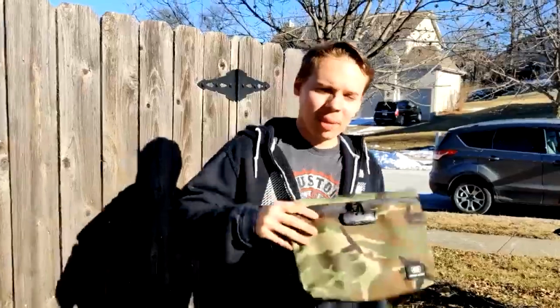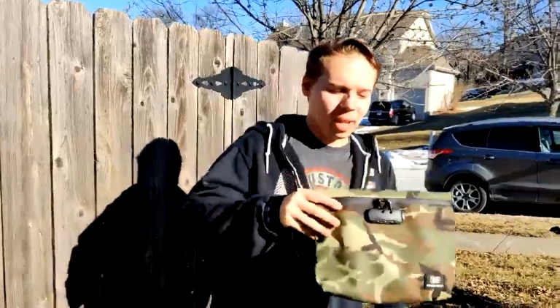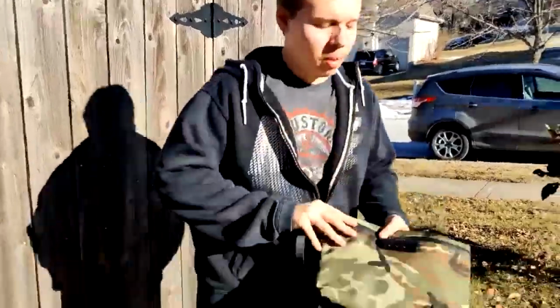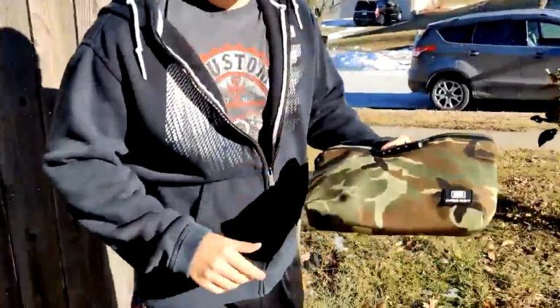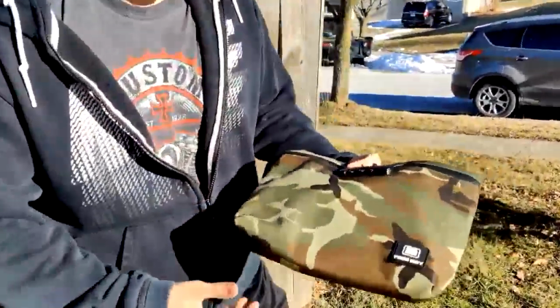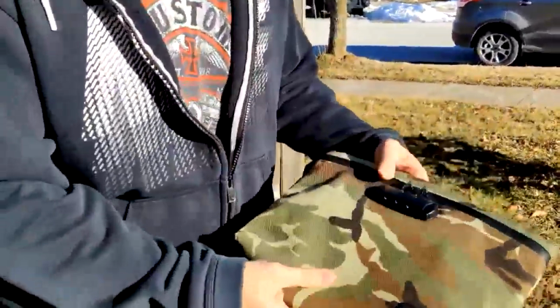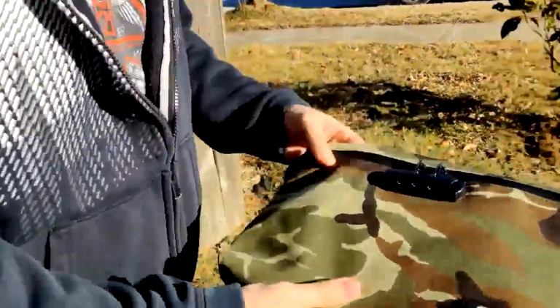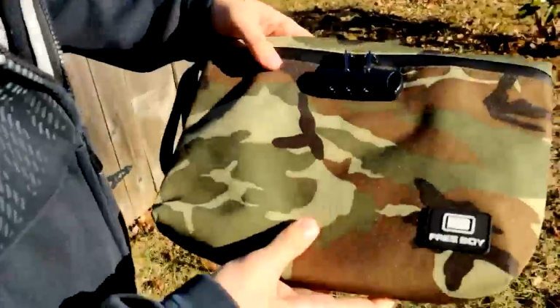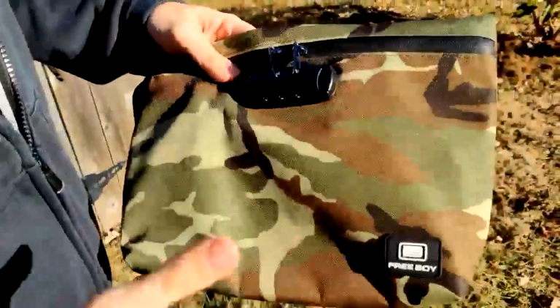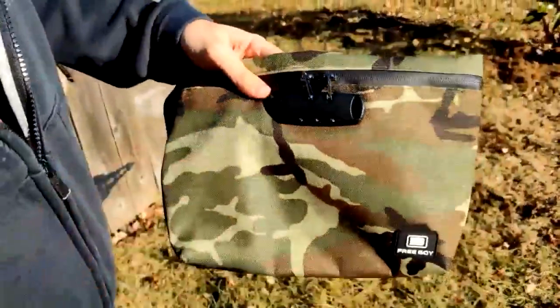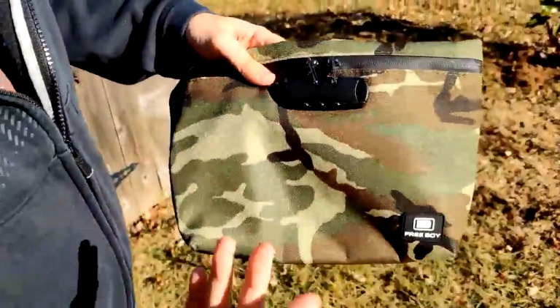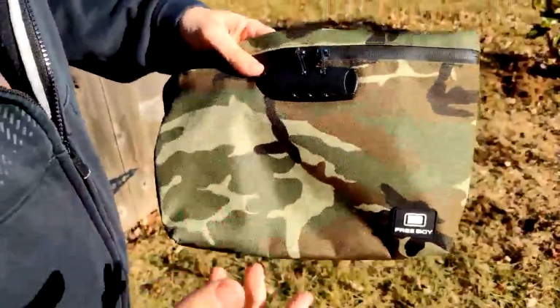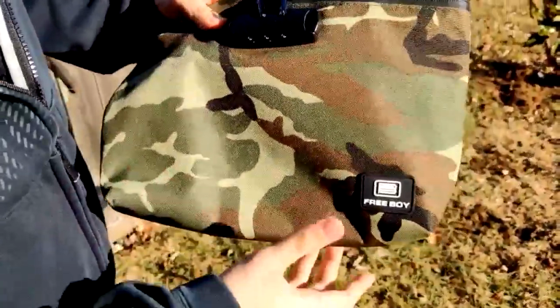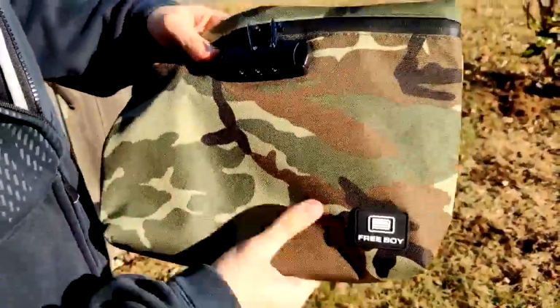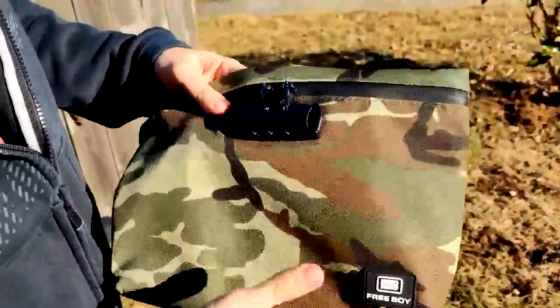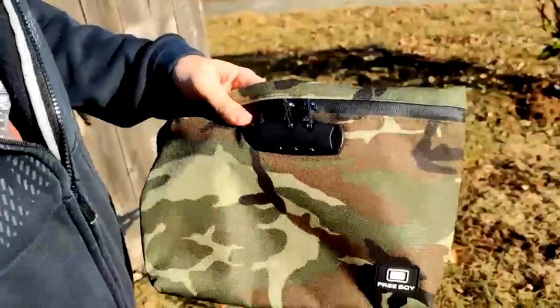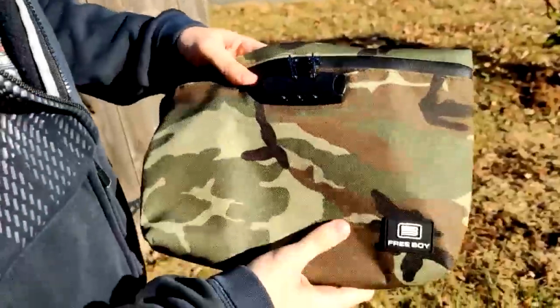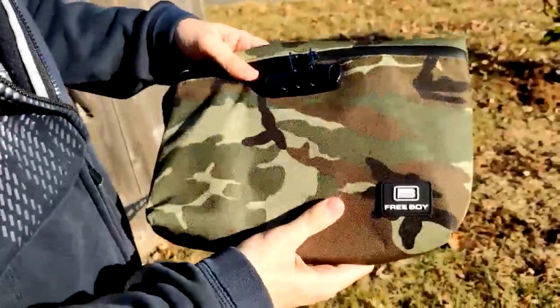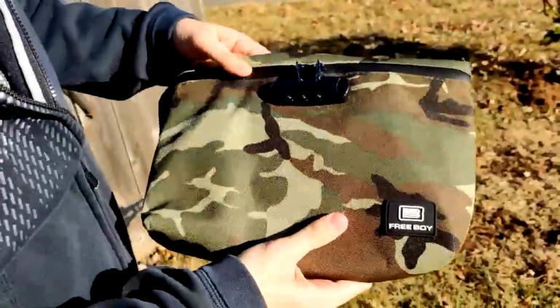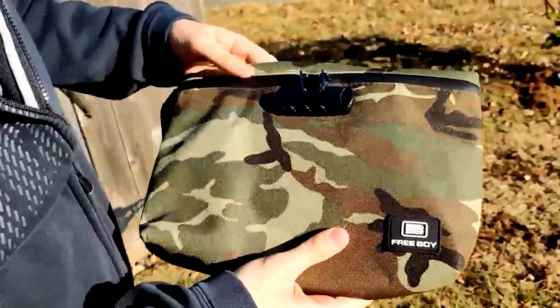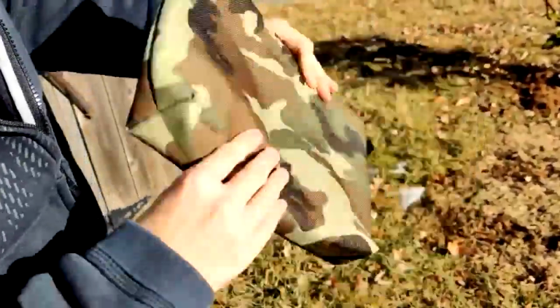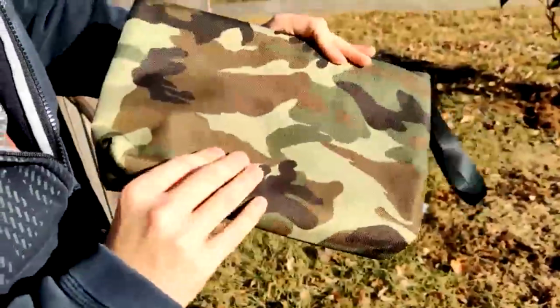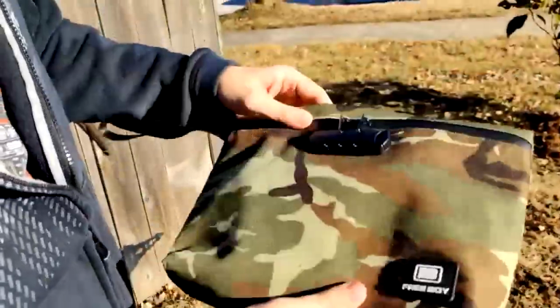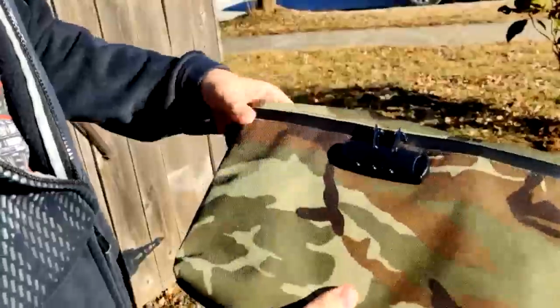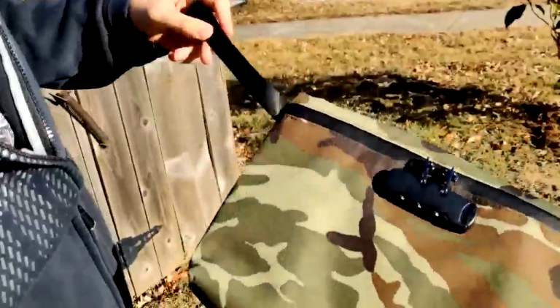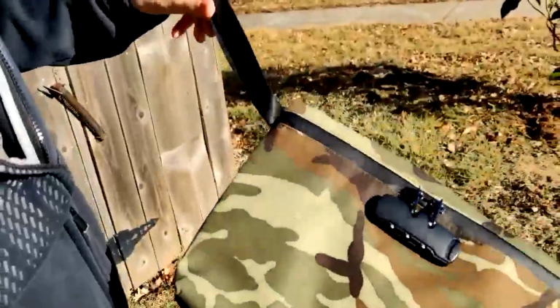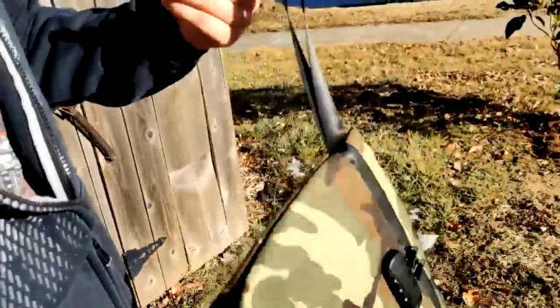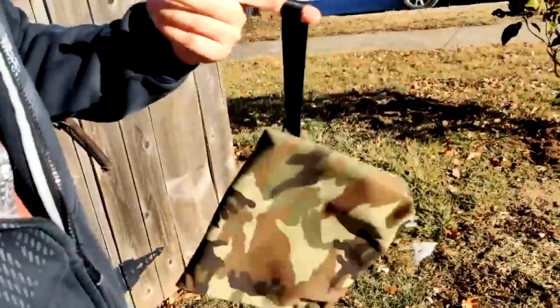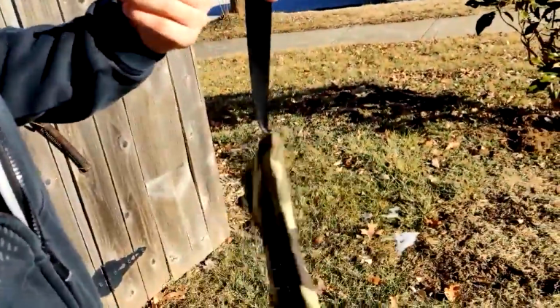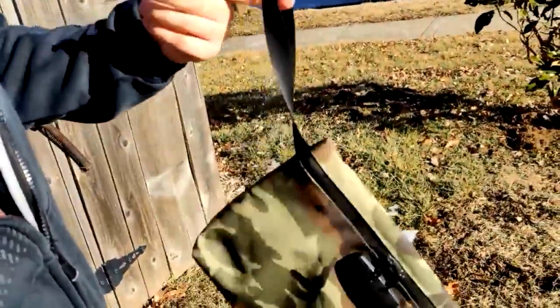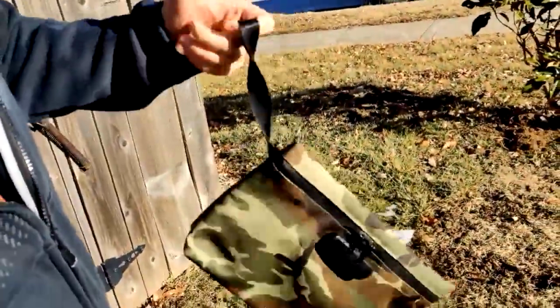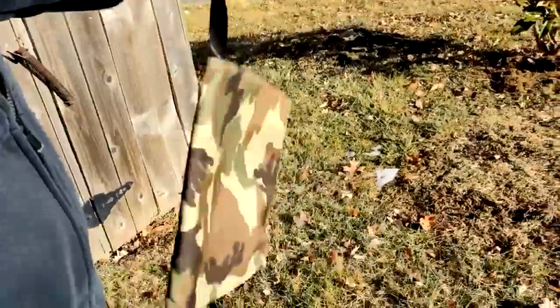What's up guys, I just got my smell proof bag in from Amazon. So it is smell proof, it's also waterproof — we'll show you that here in a minute. It's a neat little camo bag, it's got a little string here you can hang from your backpack or what have you.